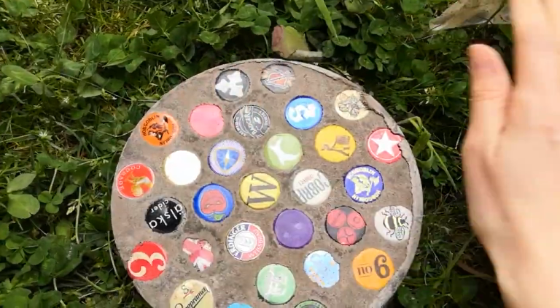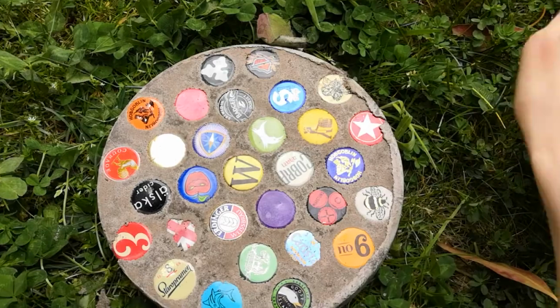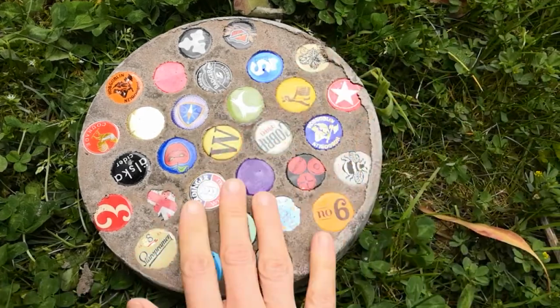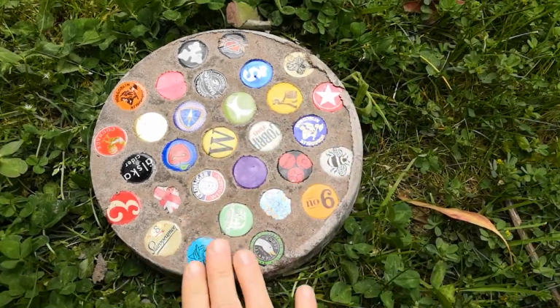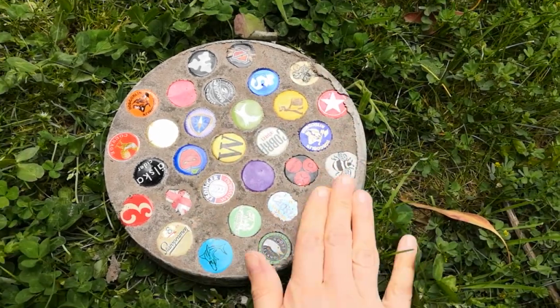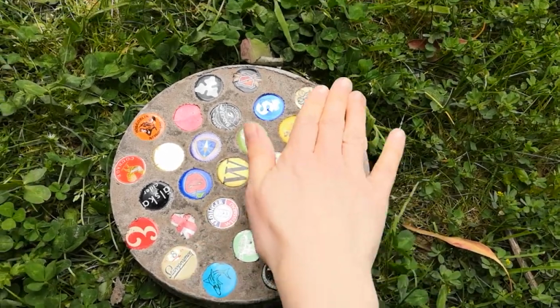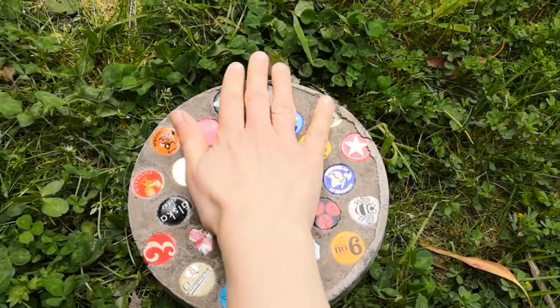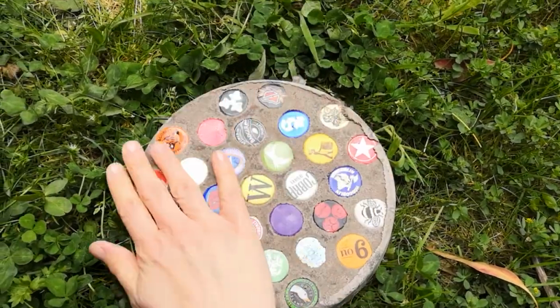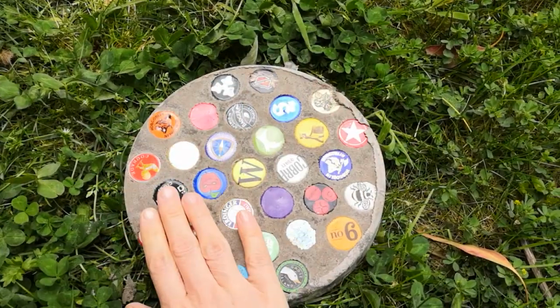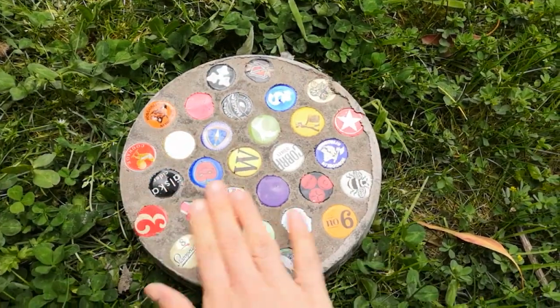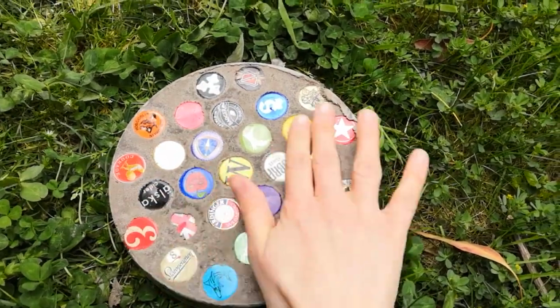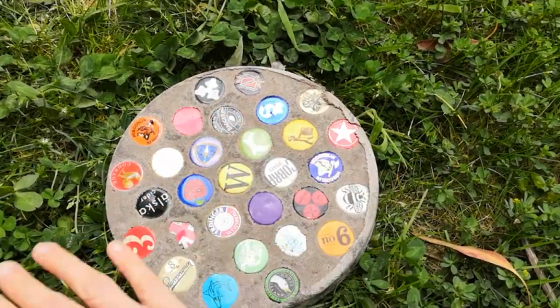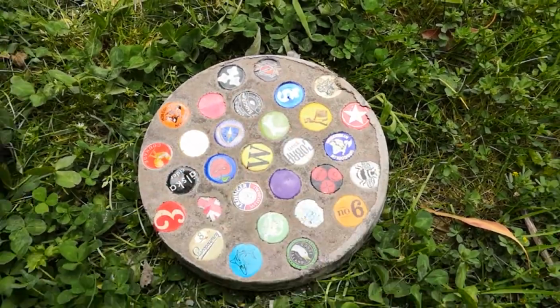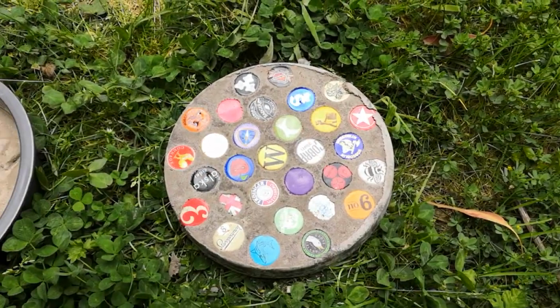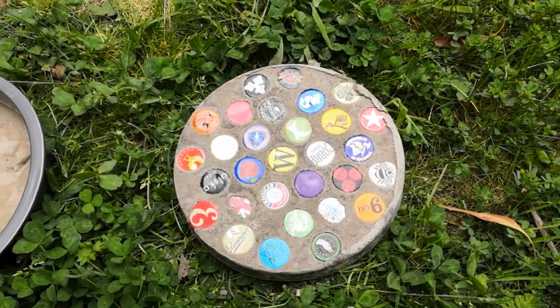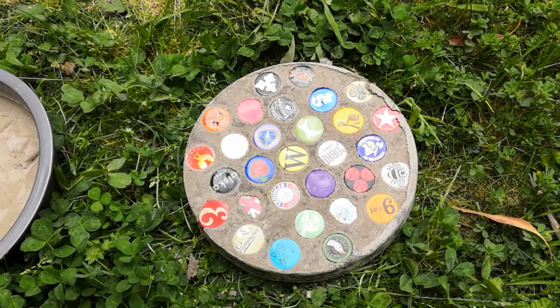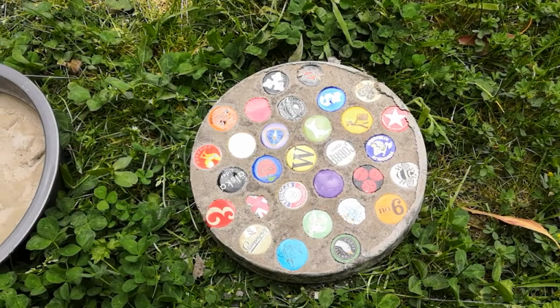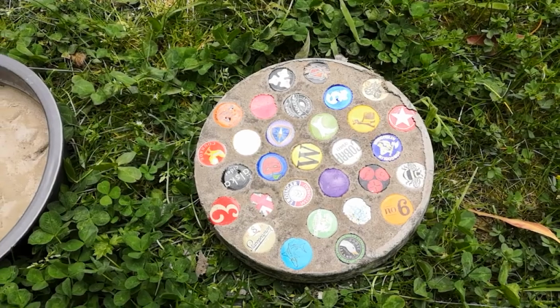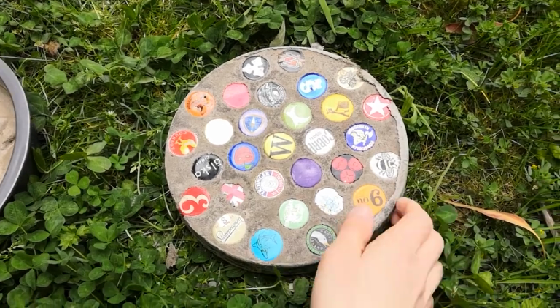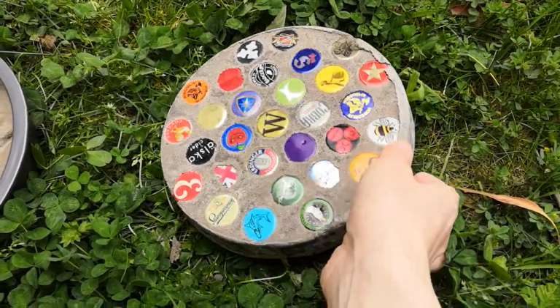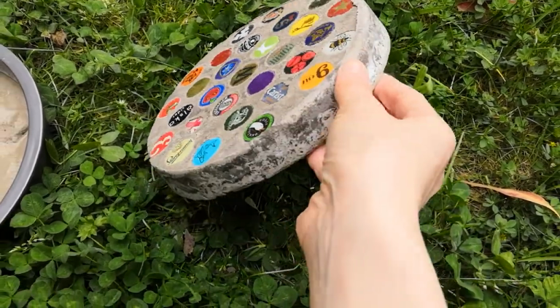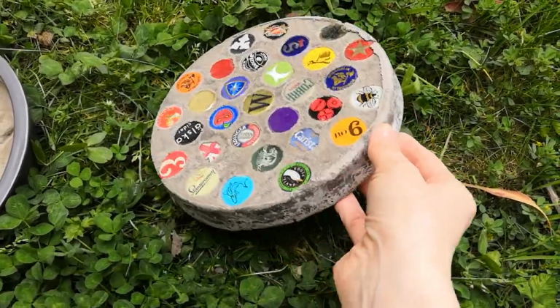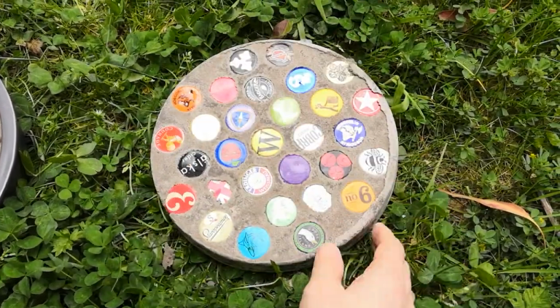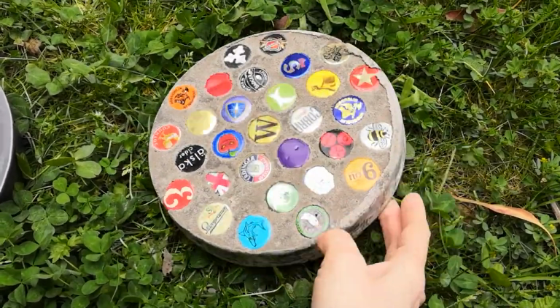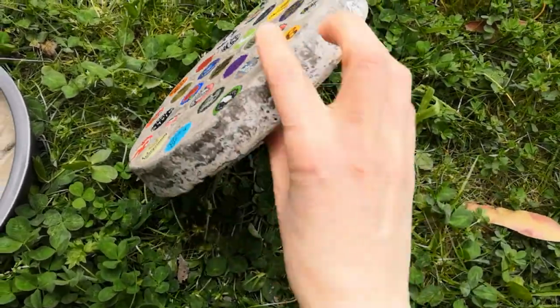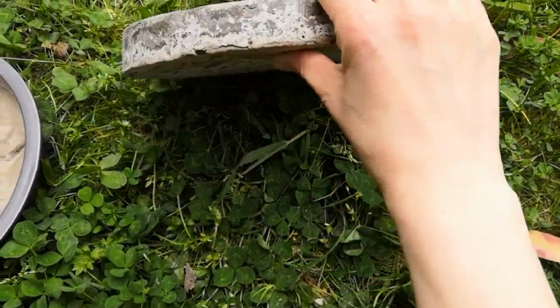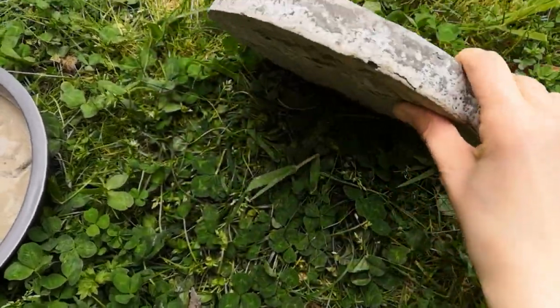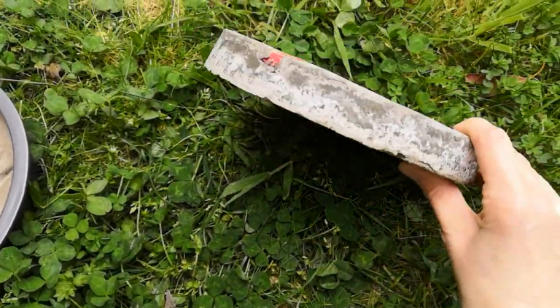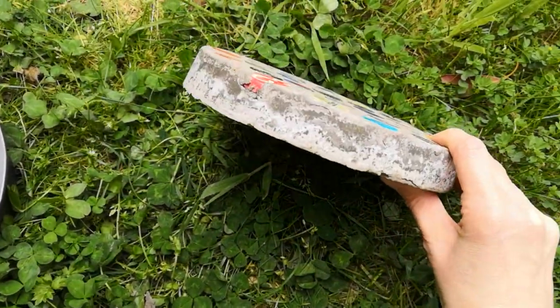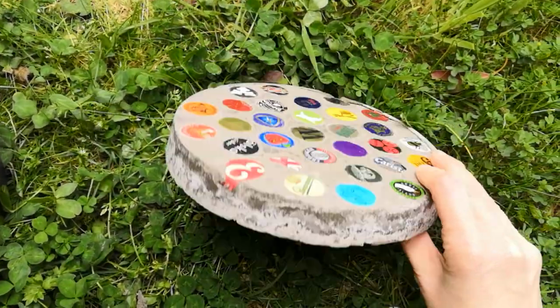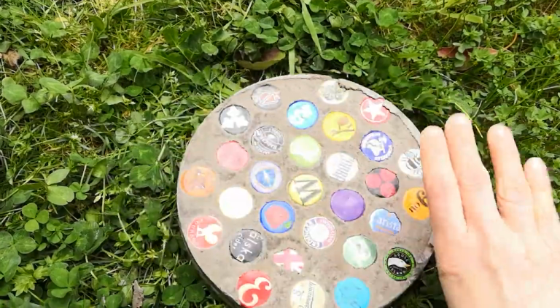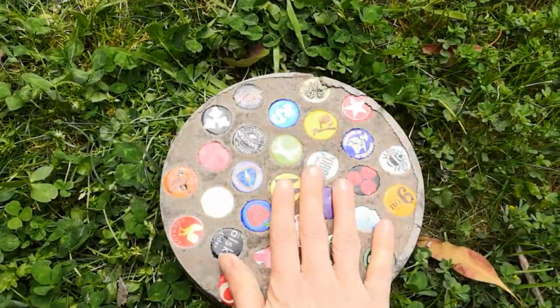I think I'm going to give them a little sand around the edge and then maybe a bit of varnish on top, and then that should be done. I think they look quite good!